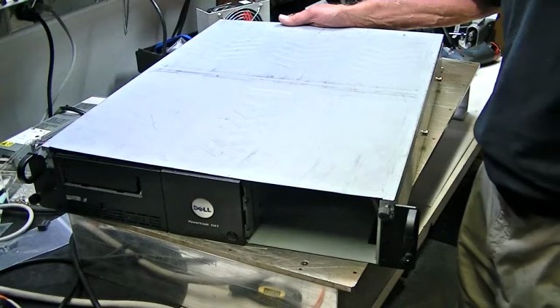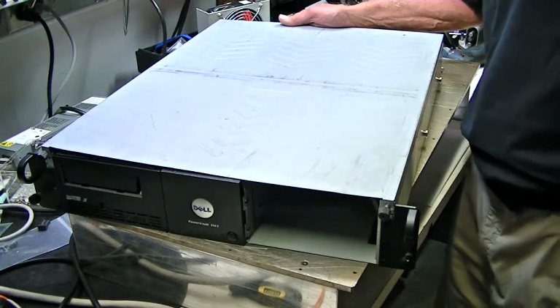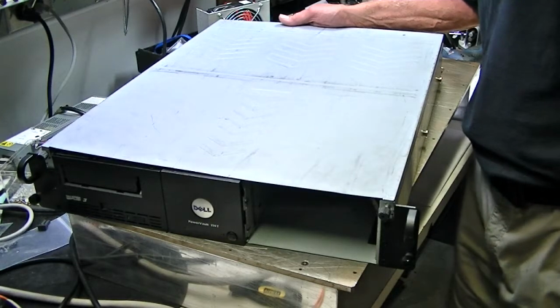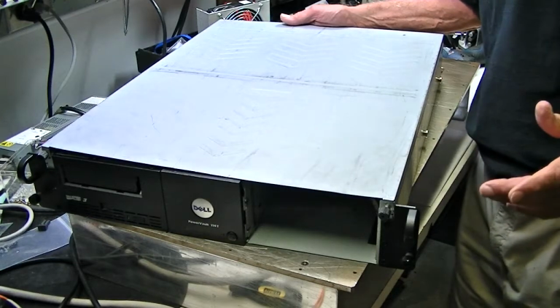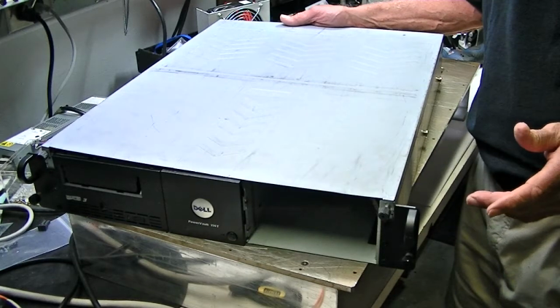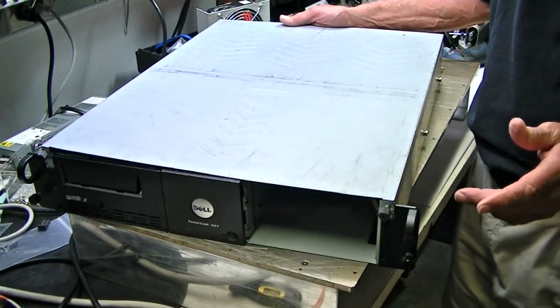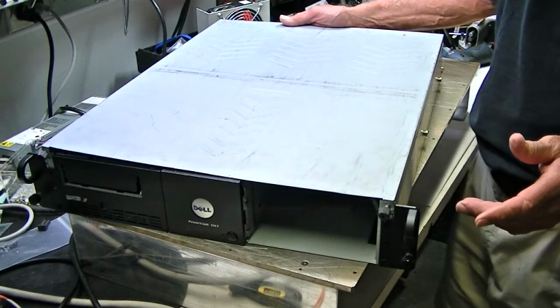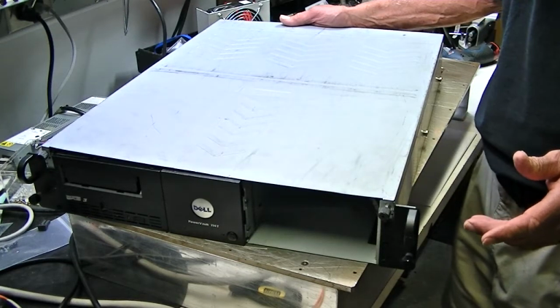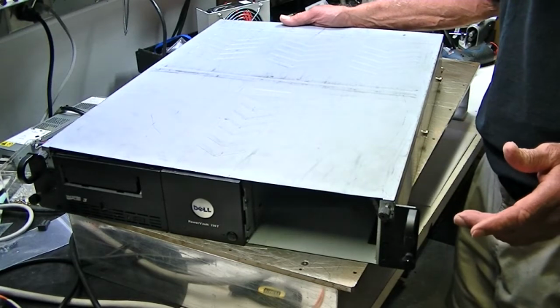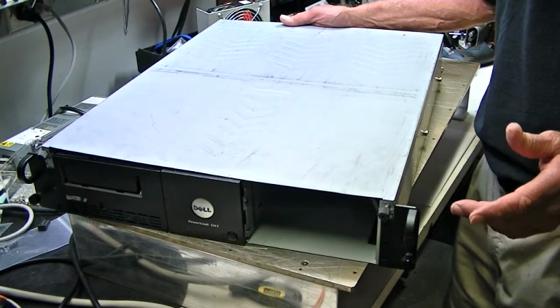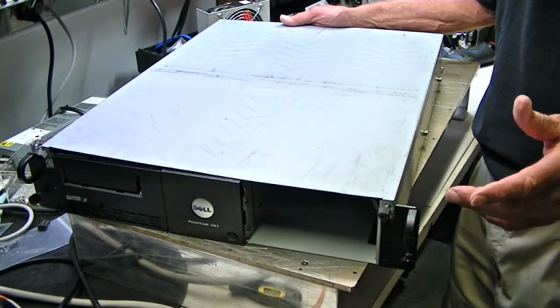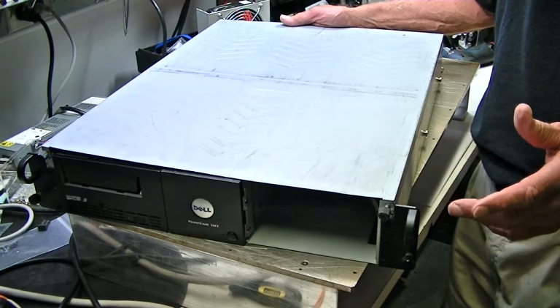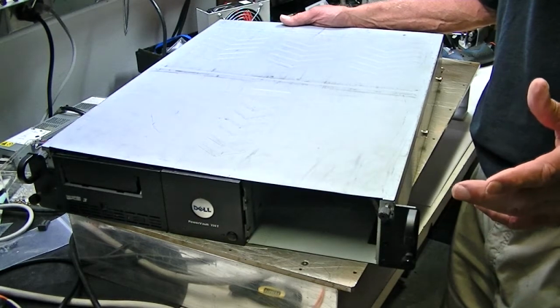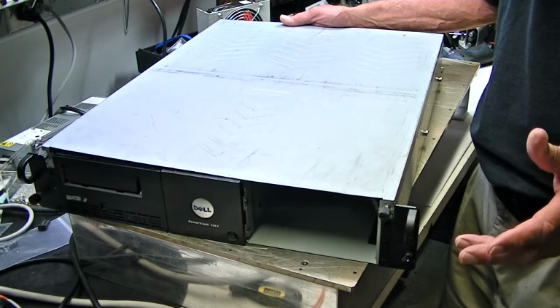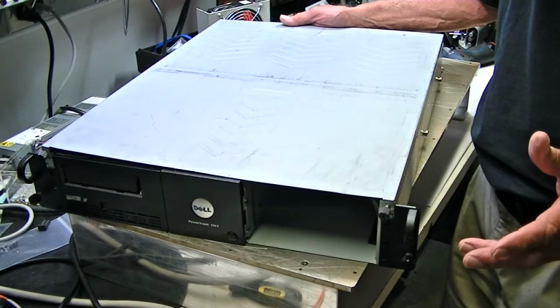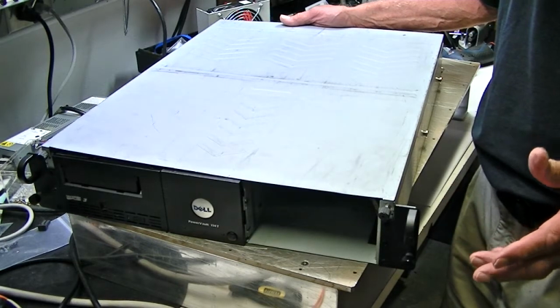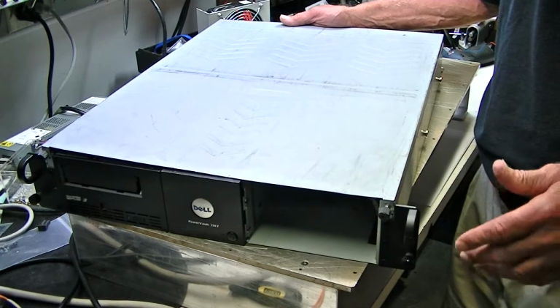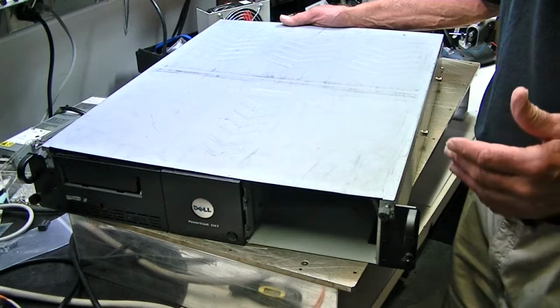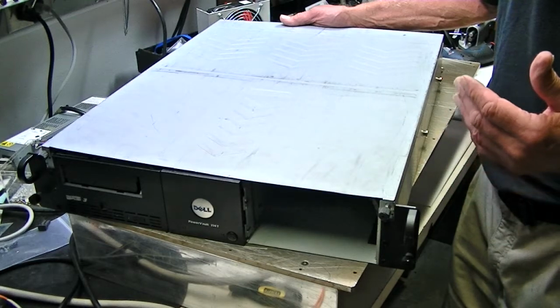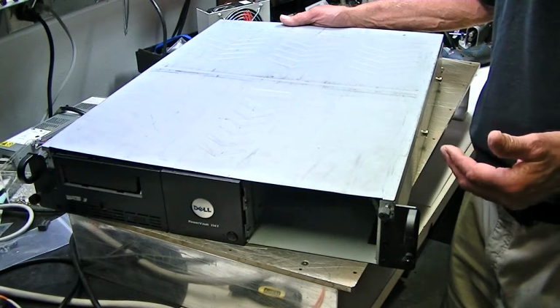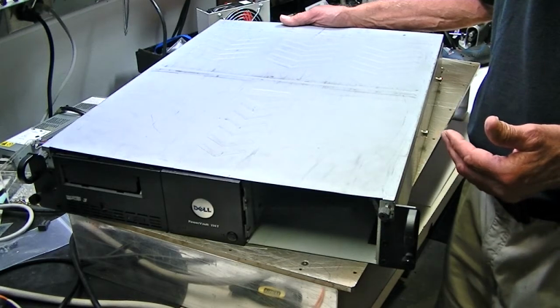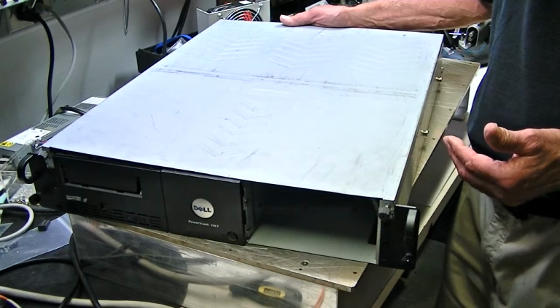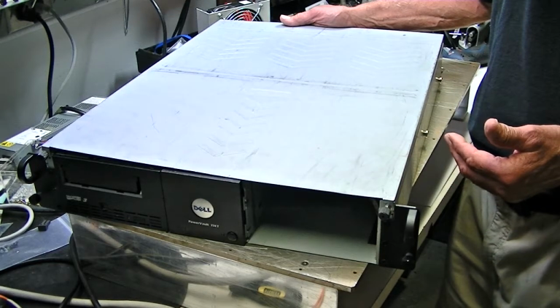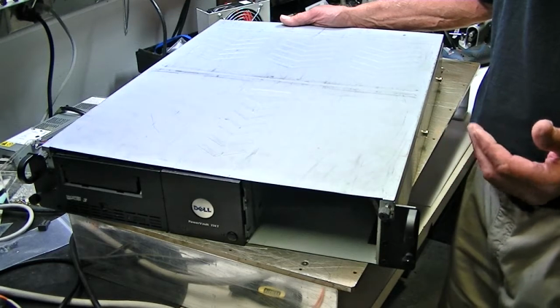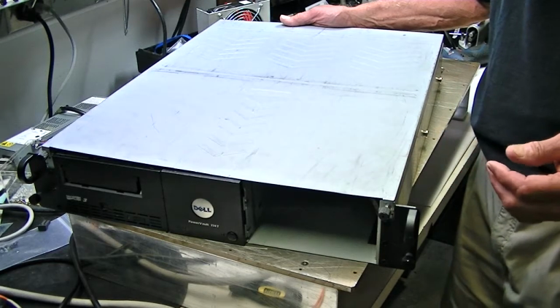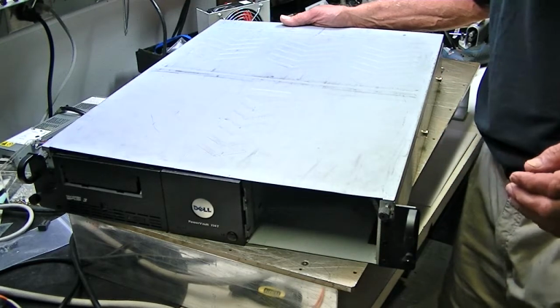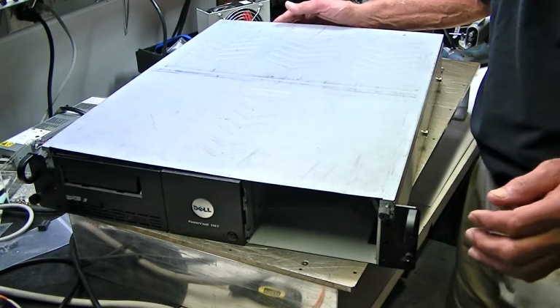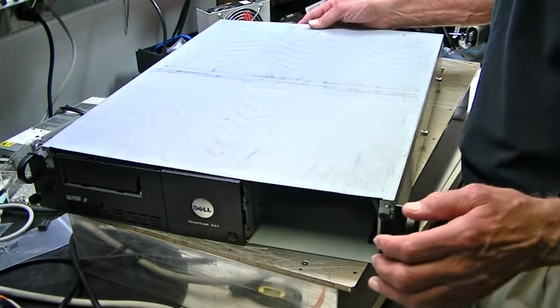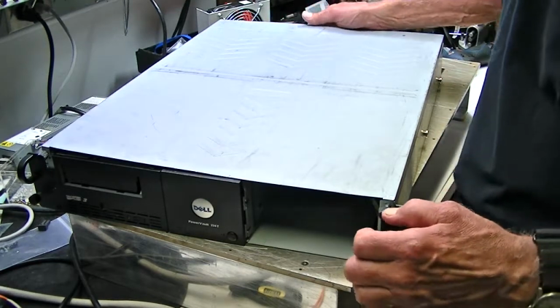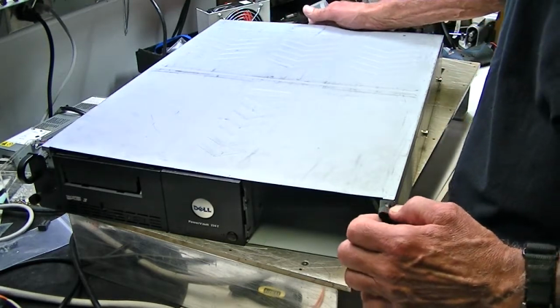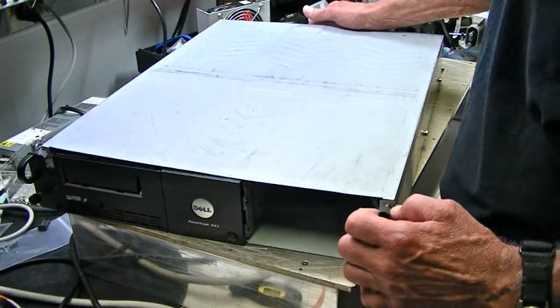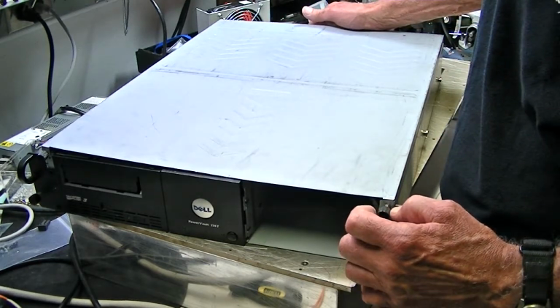Hi Drew, this video is for you. We're going to show you how to get out your LTO3 tape drive from a Dell 114 rack mount.